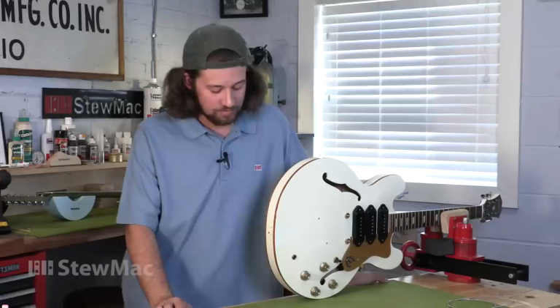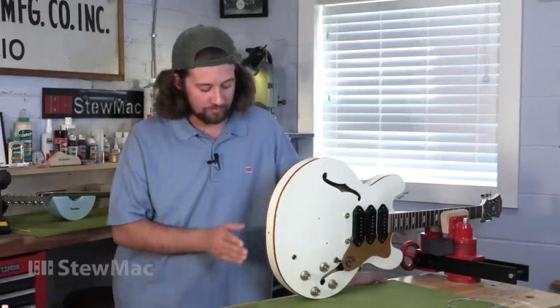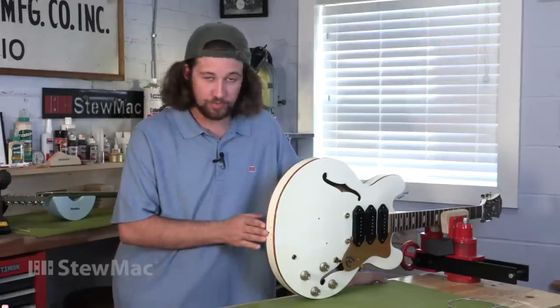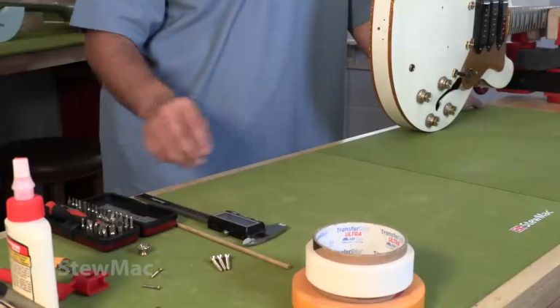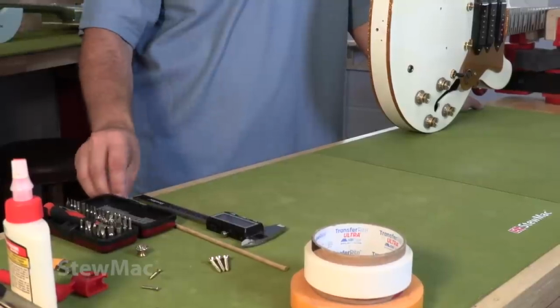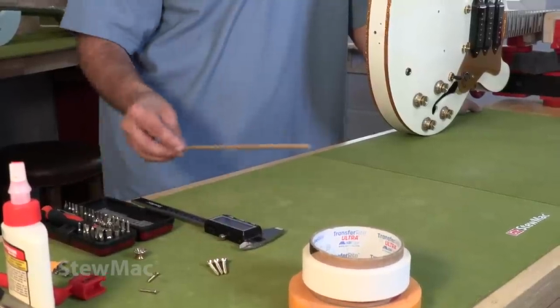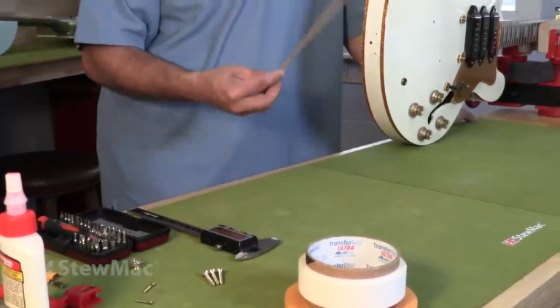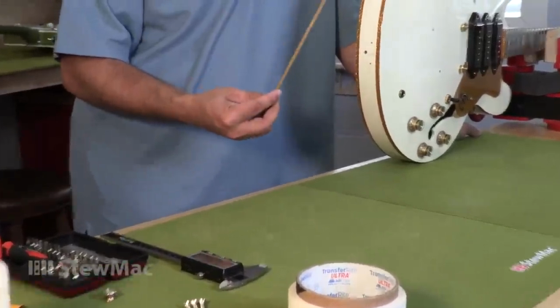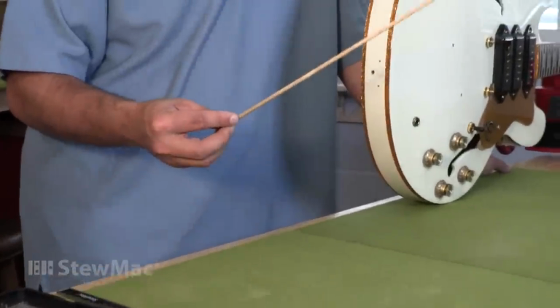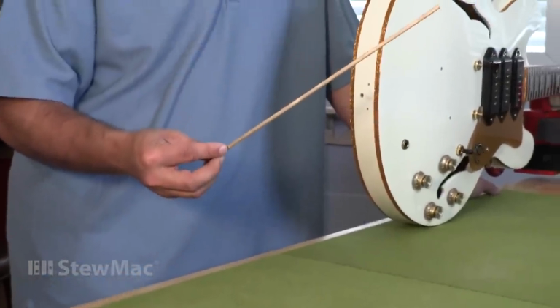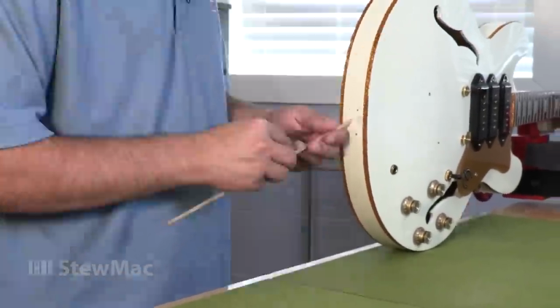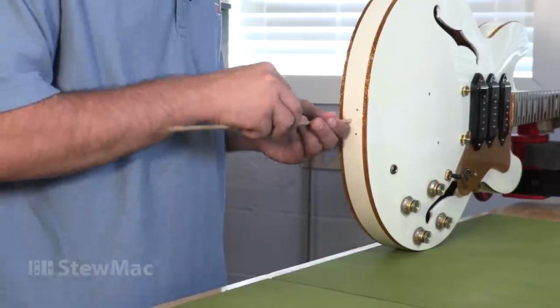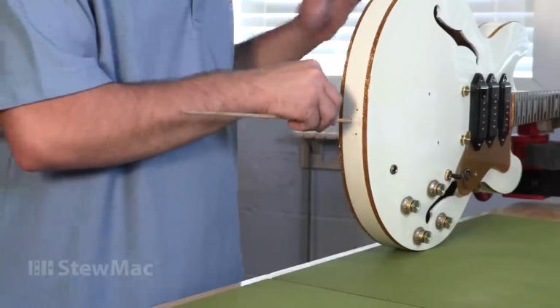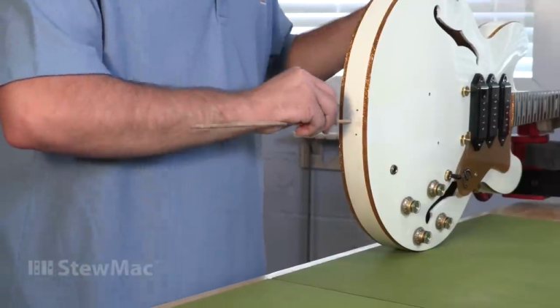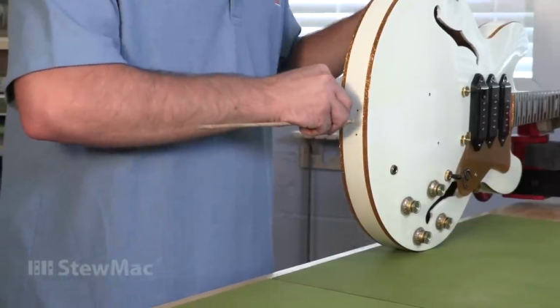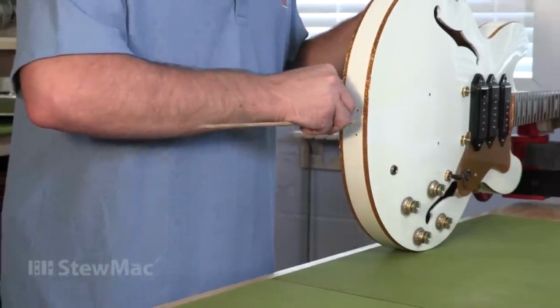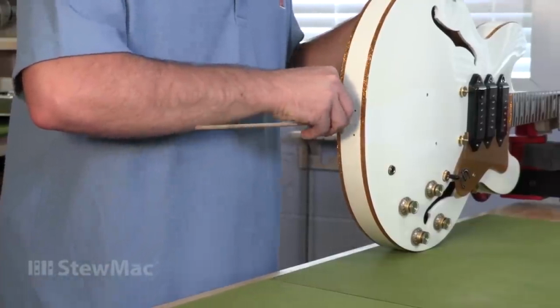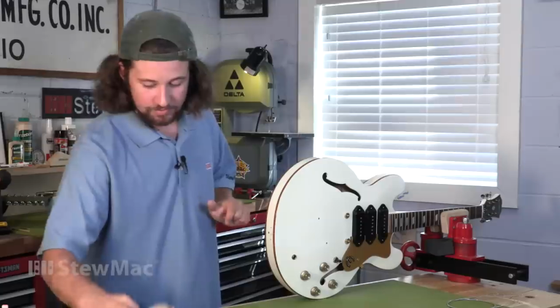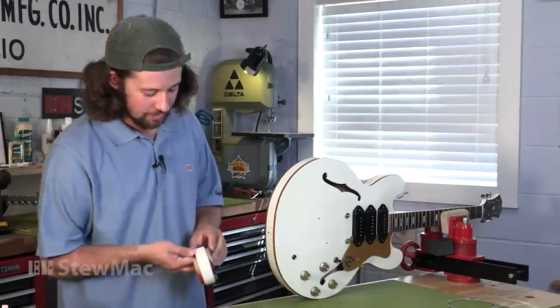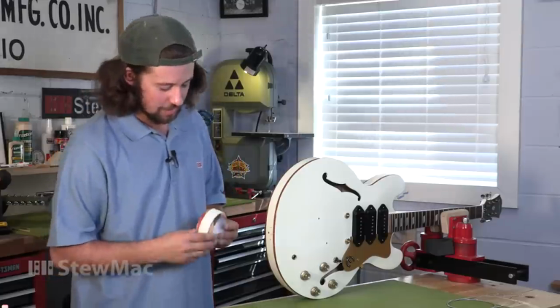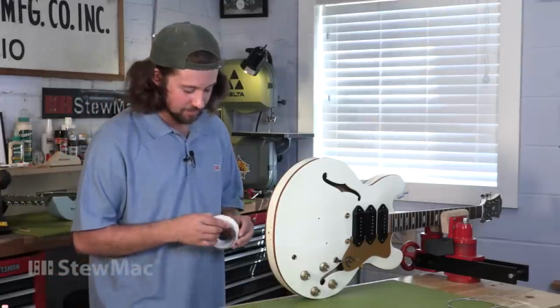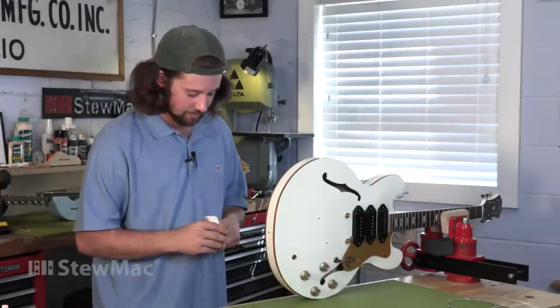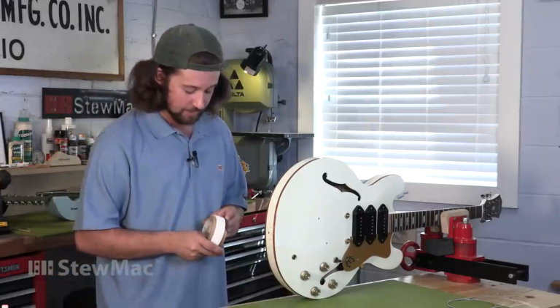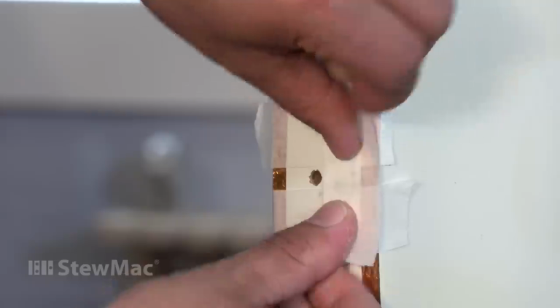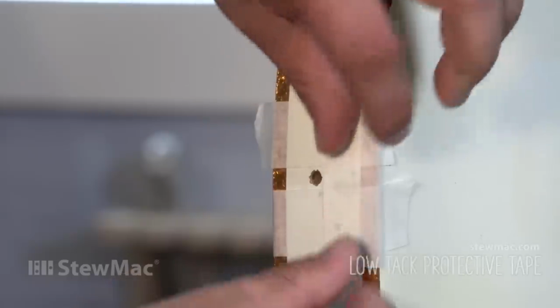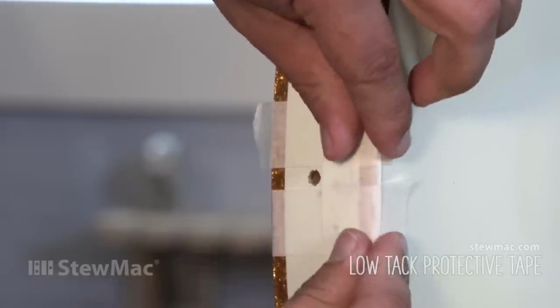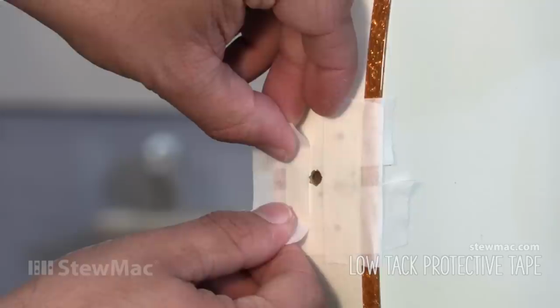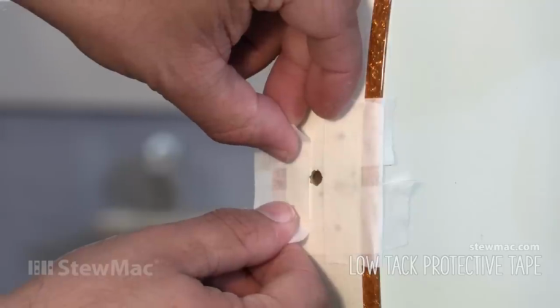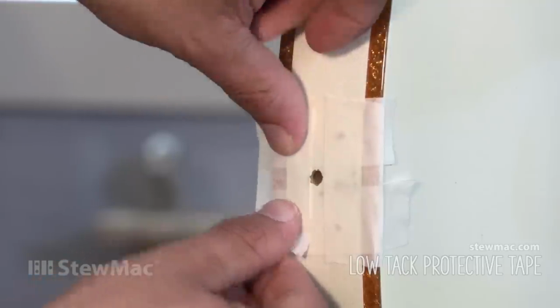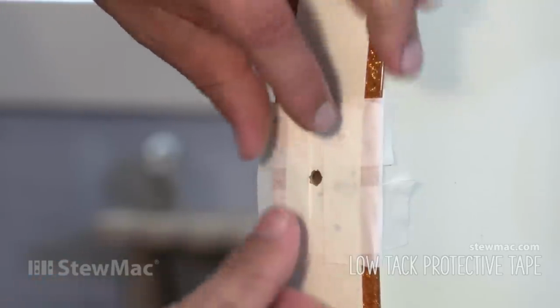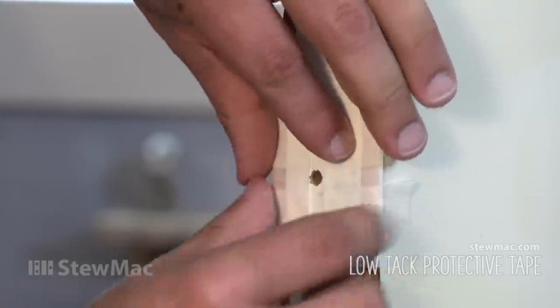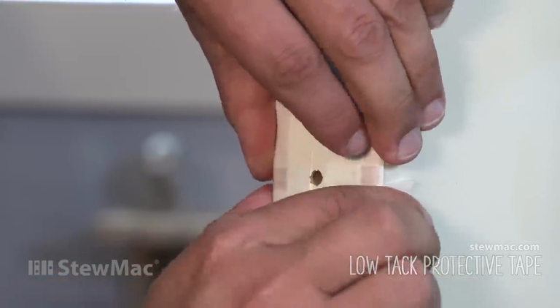Now that we have our hole drilled out, we need to find our dowel that's going to match. It's just about 3/16ths — pretty much a perfect fit. I'm going to go ahead and tape off this area. This low-tack tape will catch all the squeeze-out if we have any.